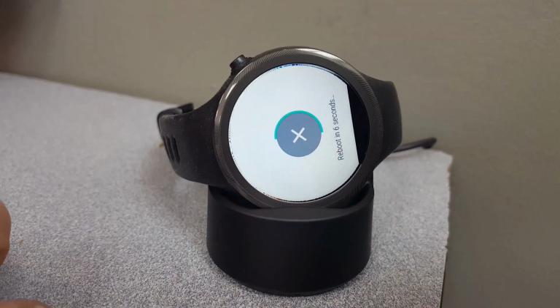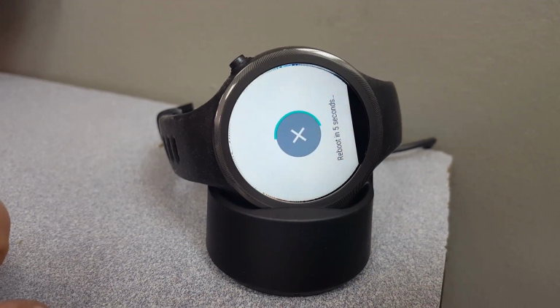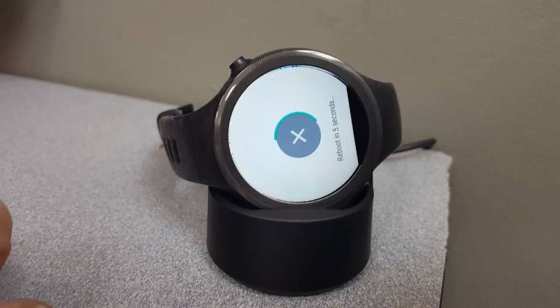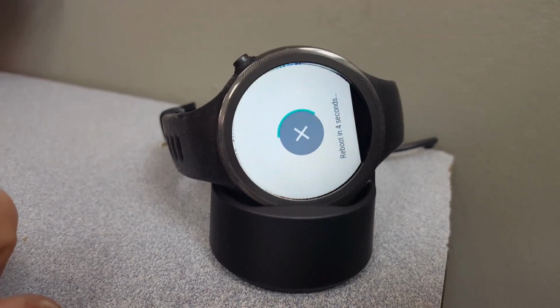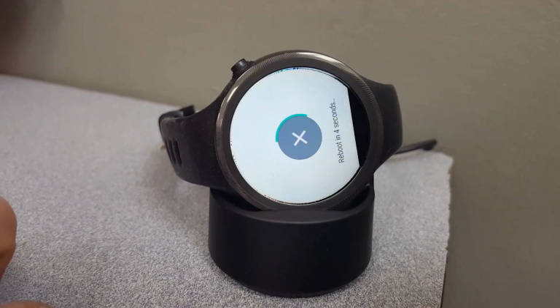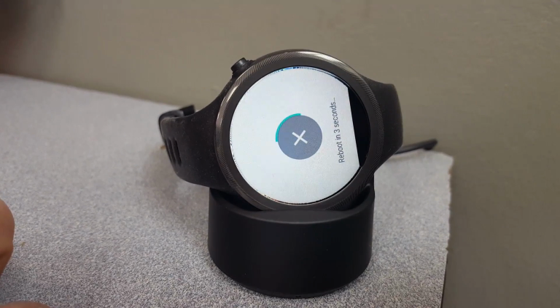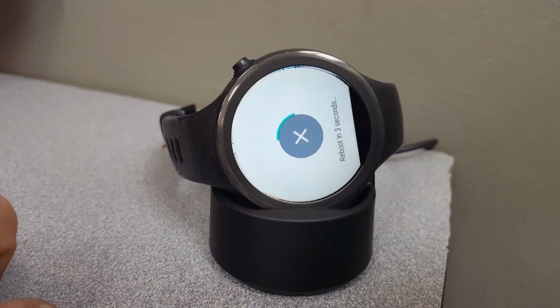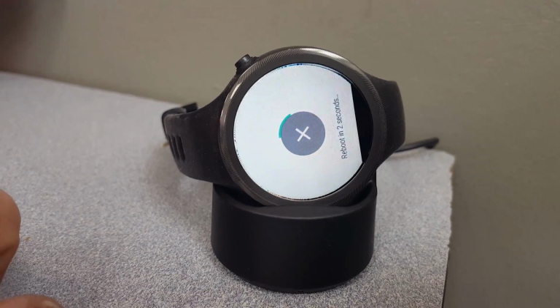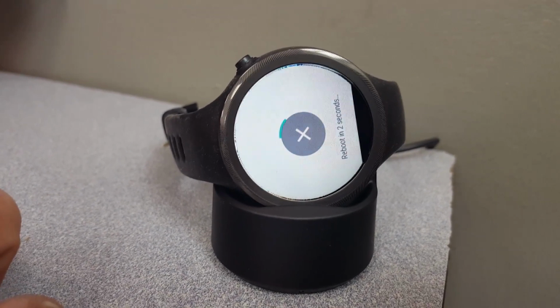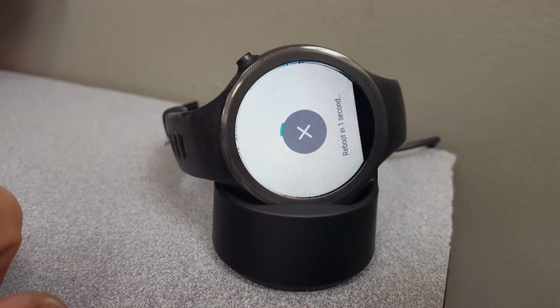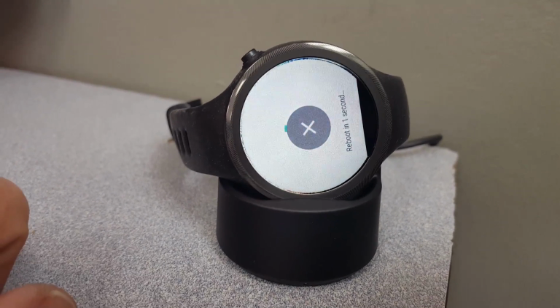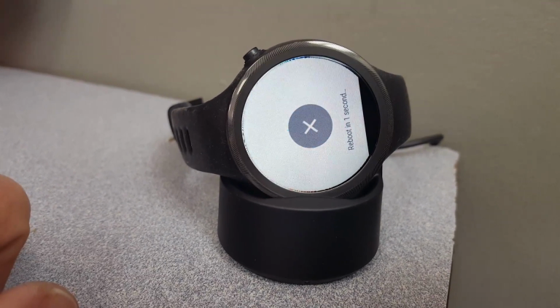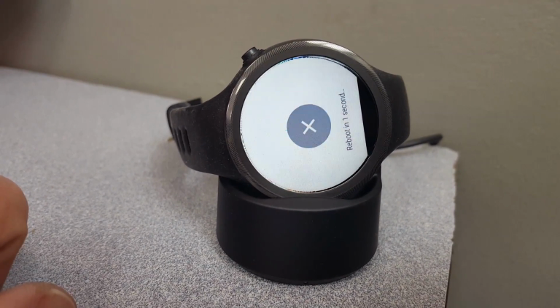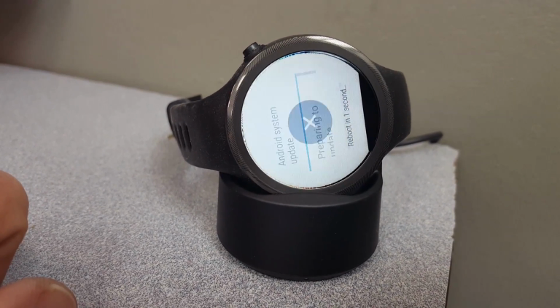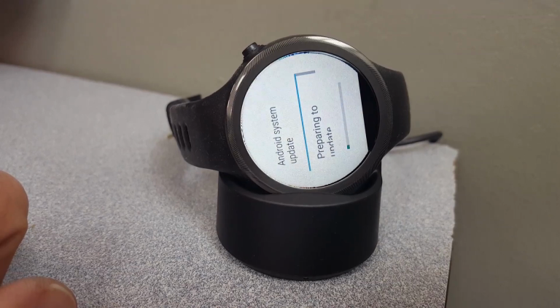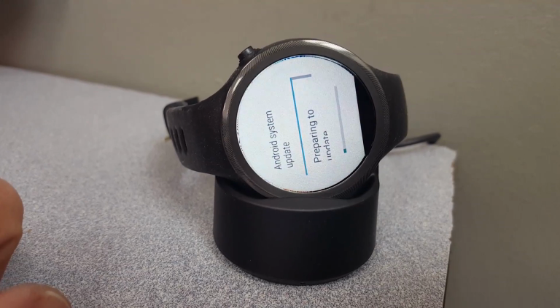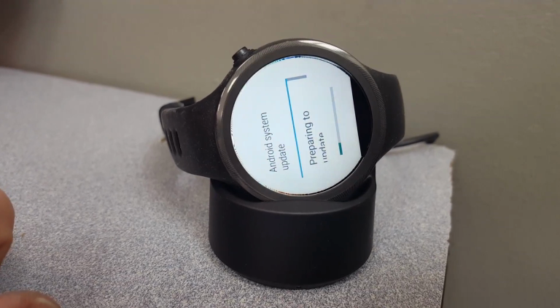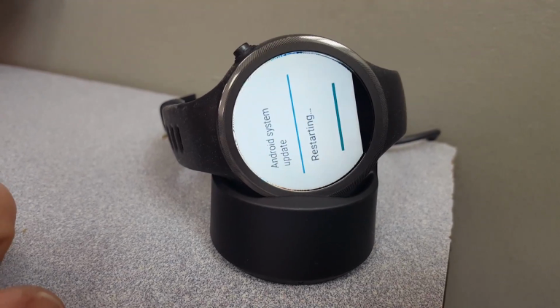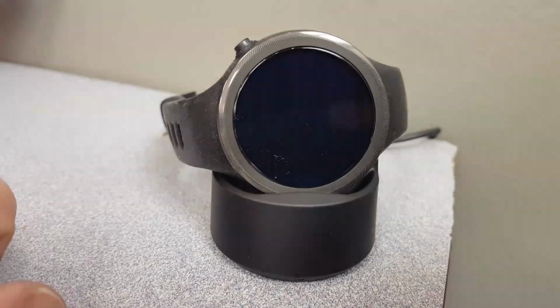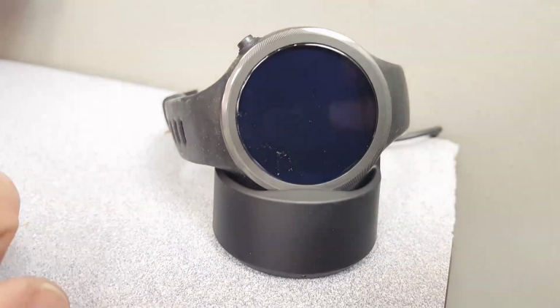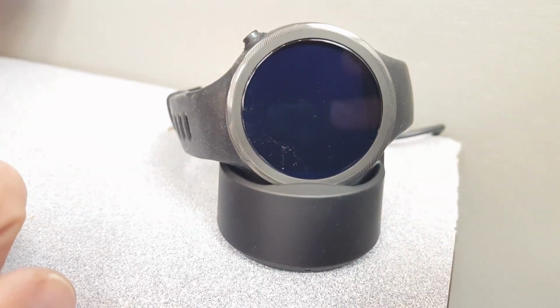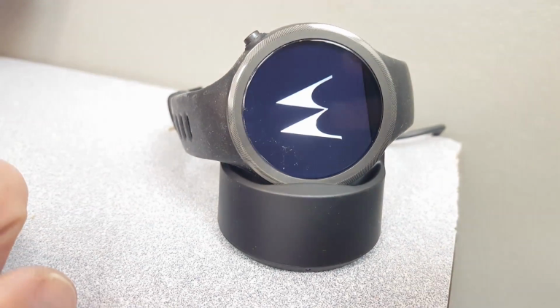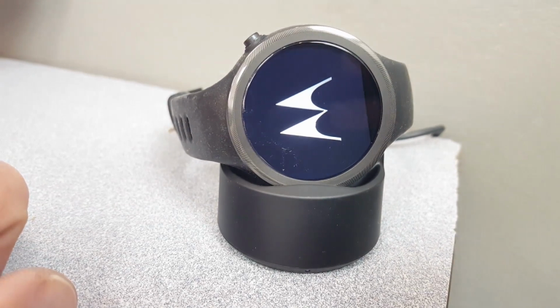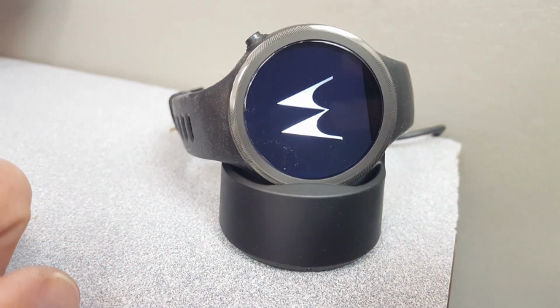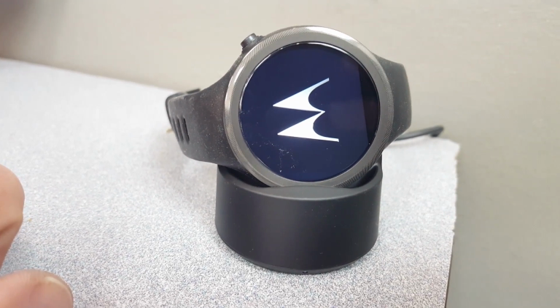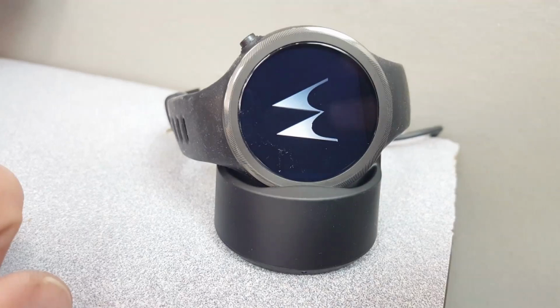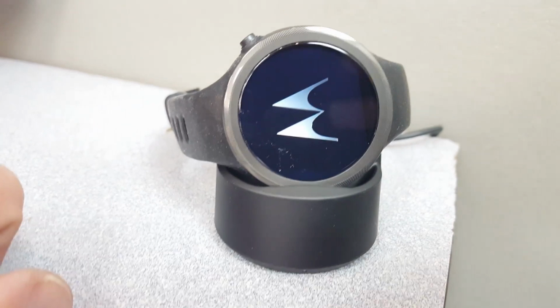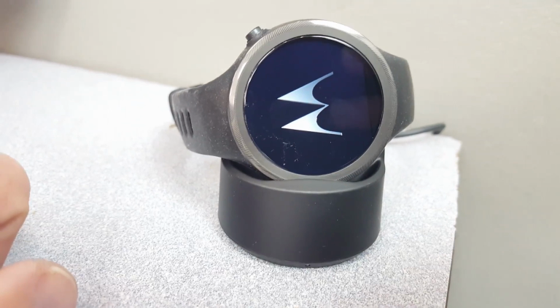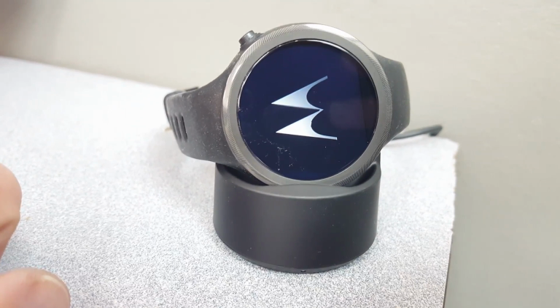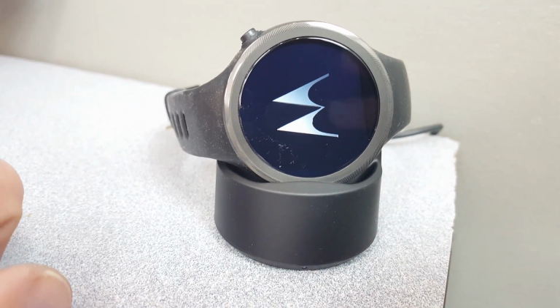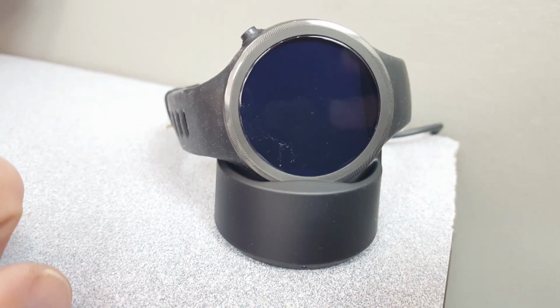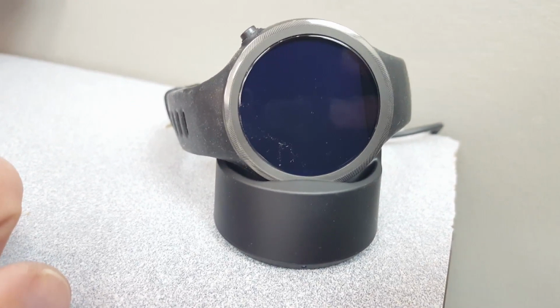And that's all there is to it. This is probably about the fifth update for me on this watch, fresh out of the box. But for $60, it's hard to complain. I'll see you in the next one.